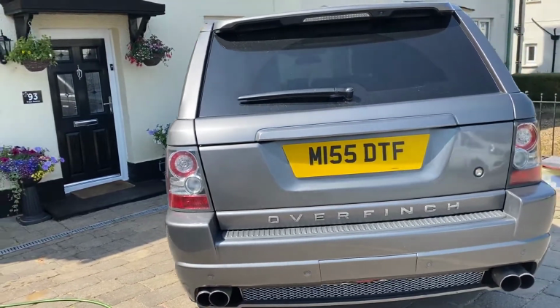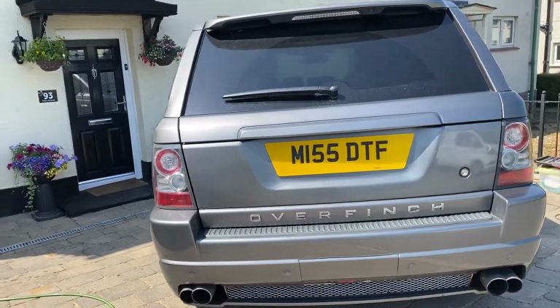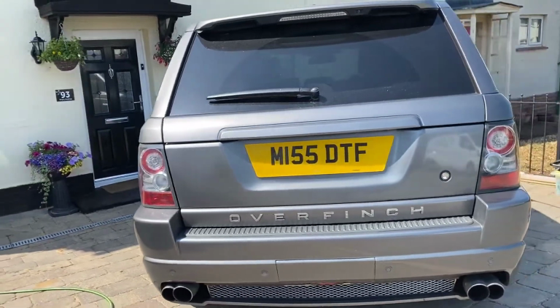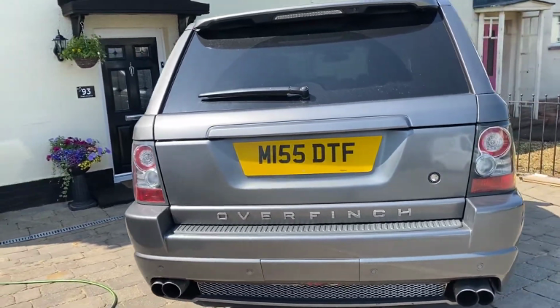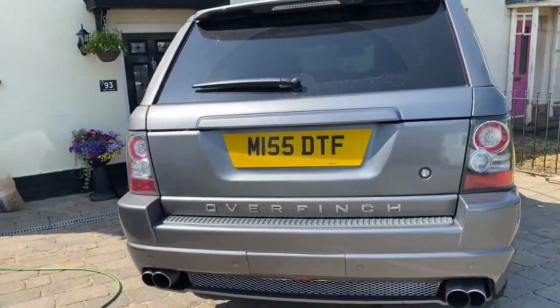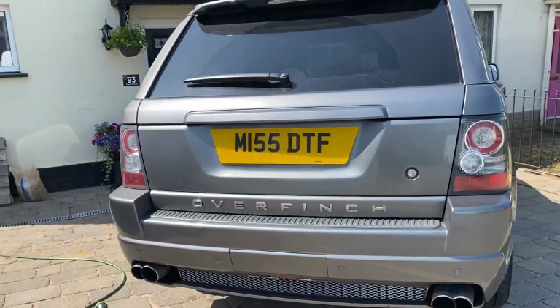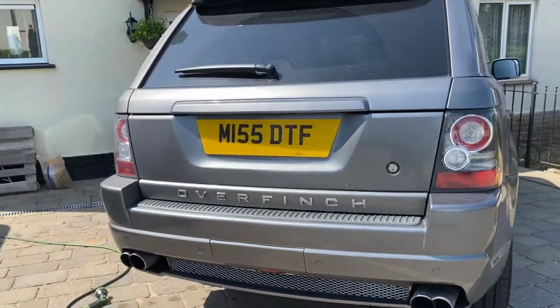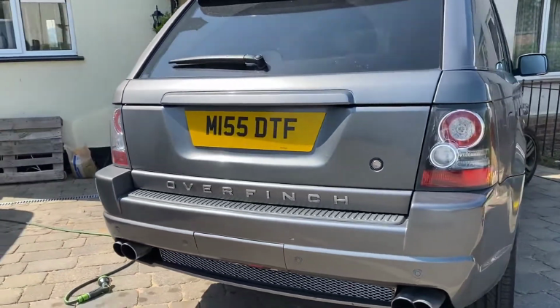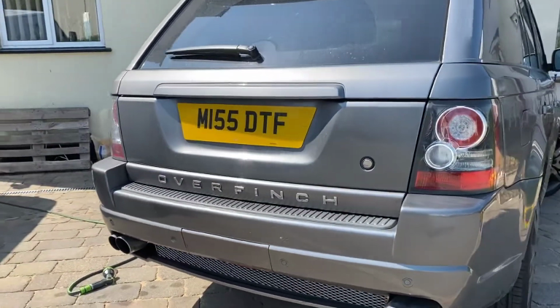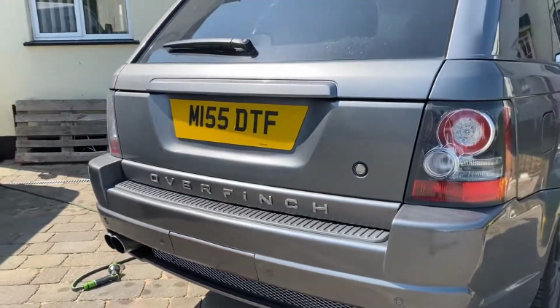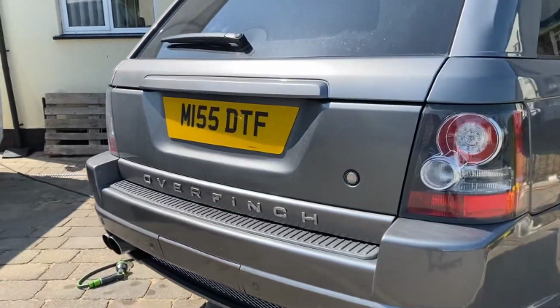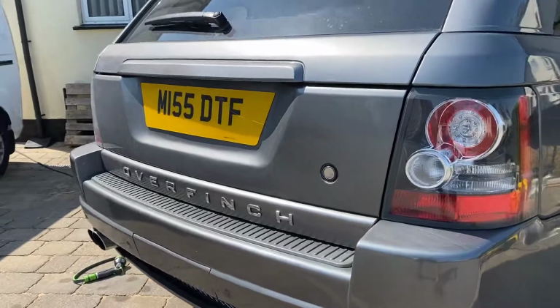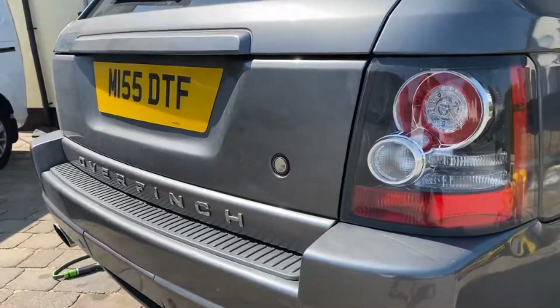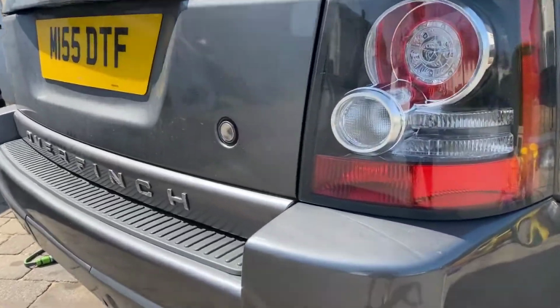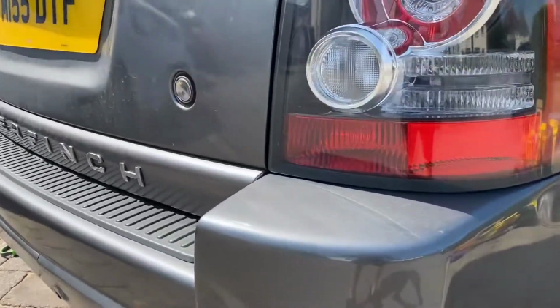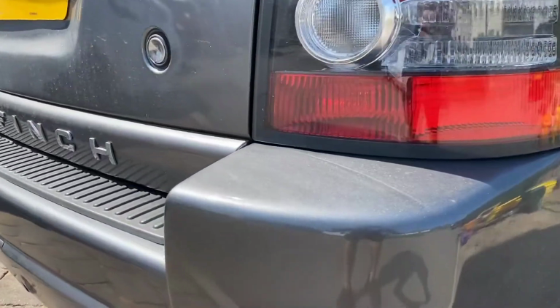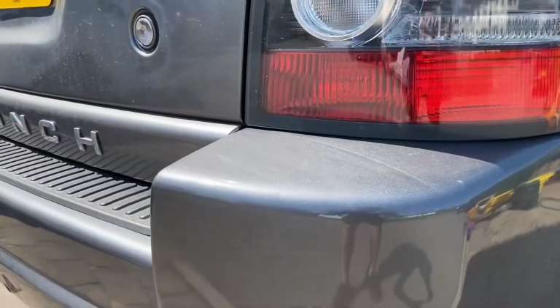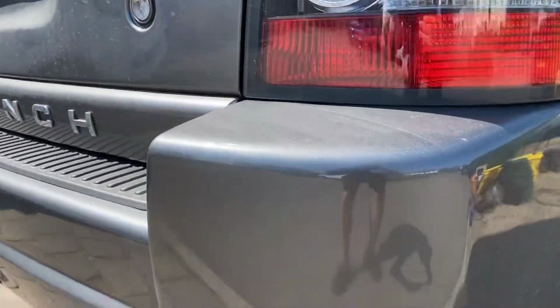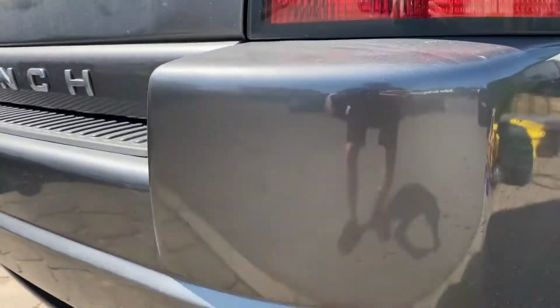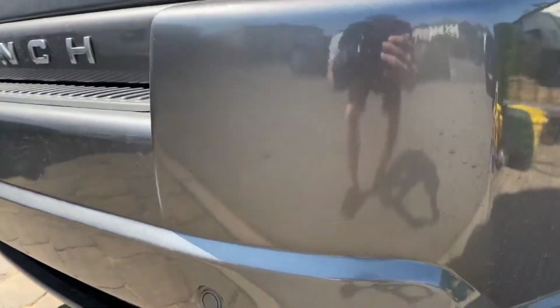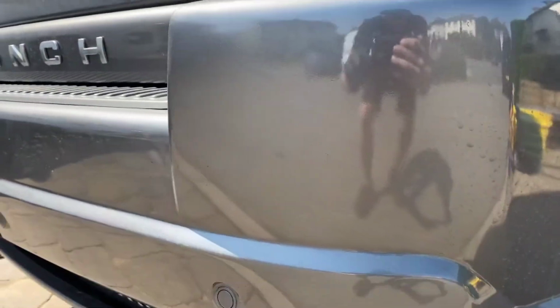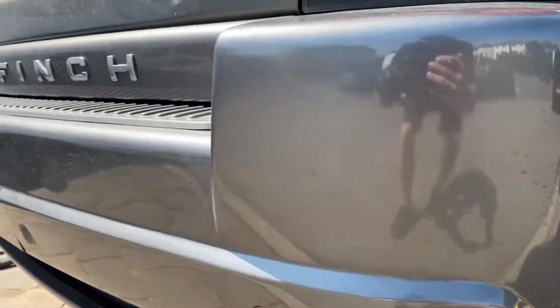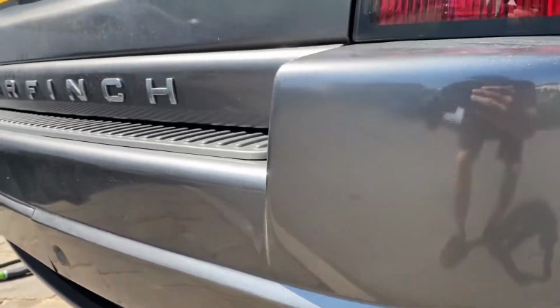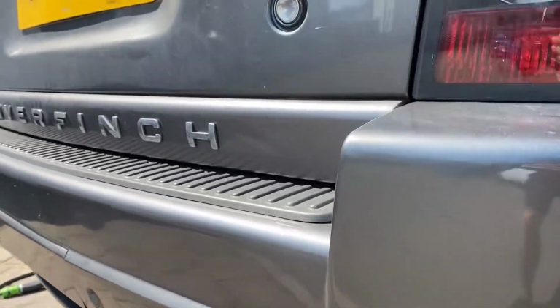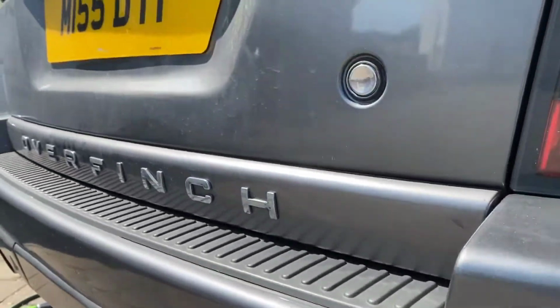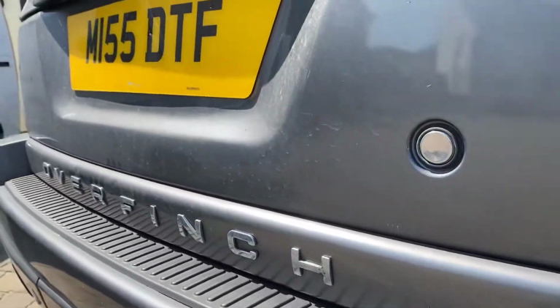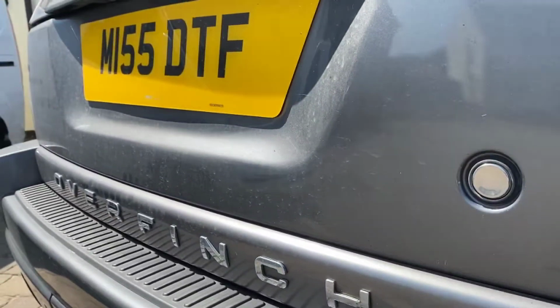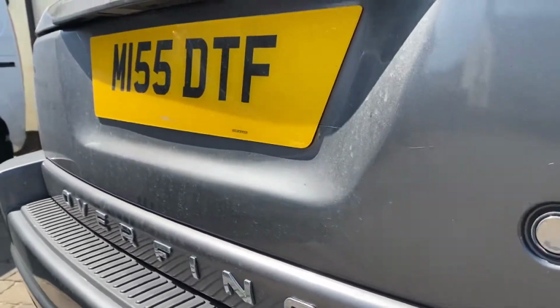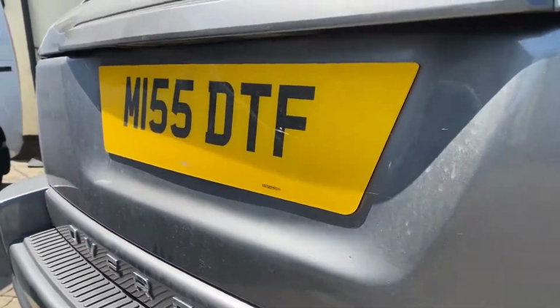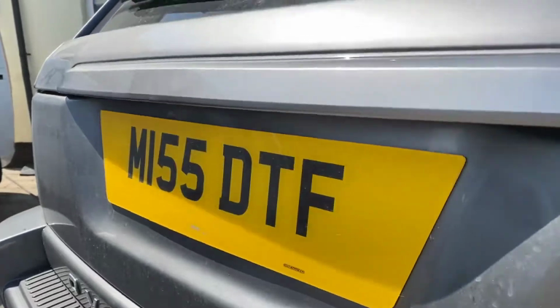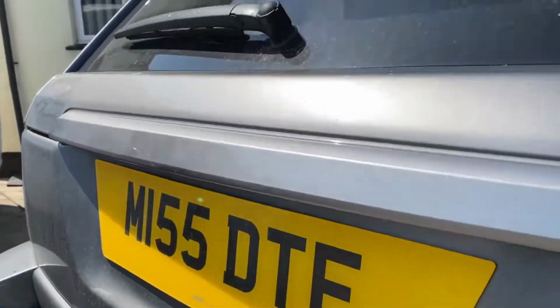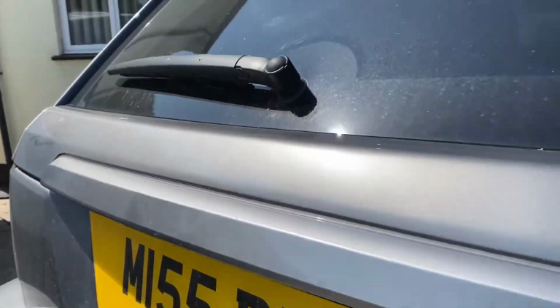Welcome back to another video from NN Automotive. Today's video is going to be showing you the results that we've managed to achieve on a 2010 Range Rover Overfinch.